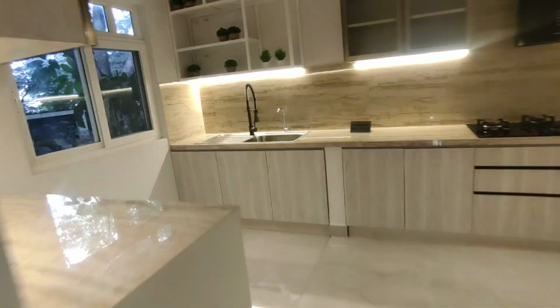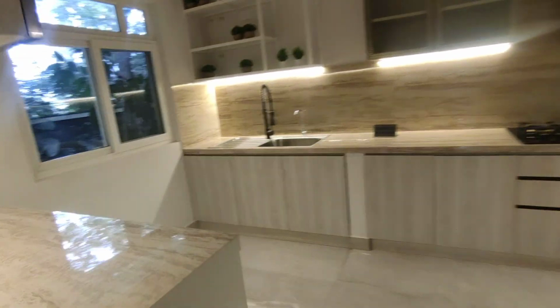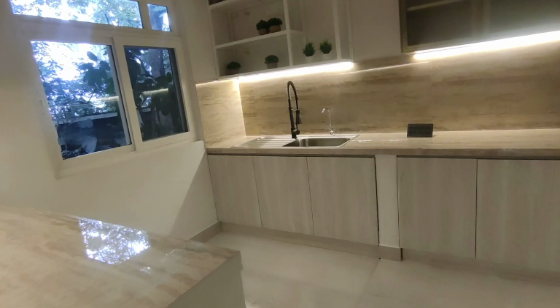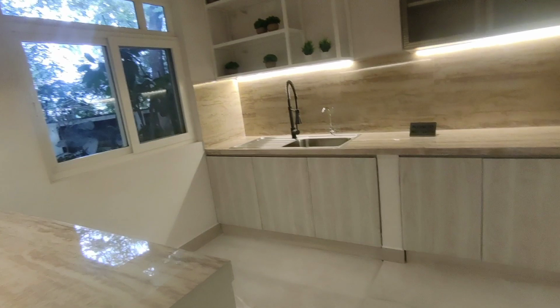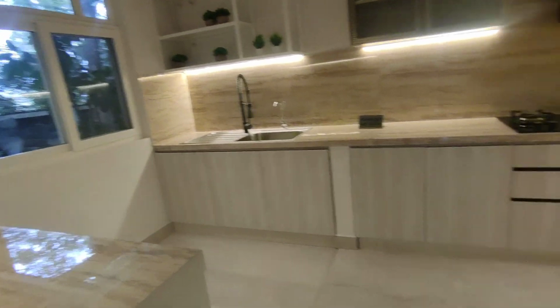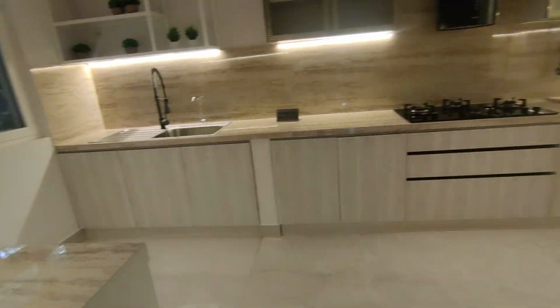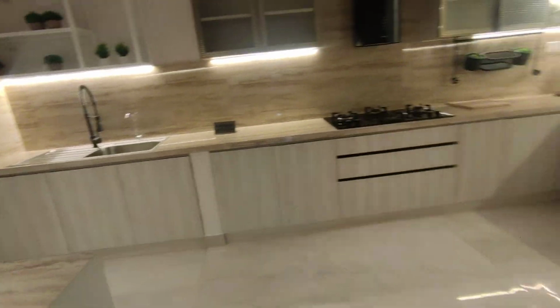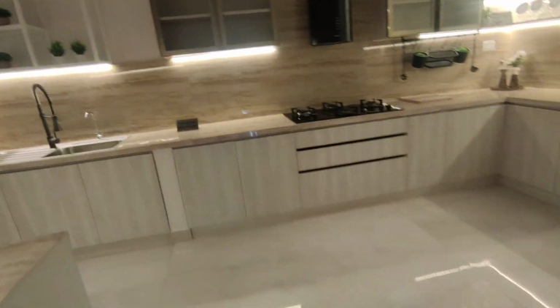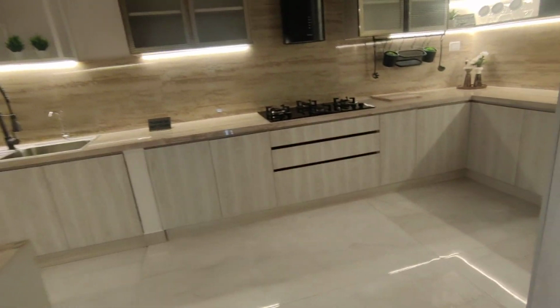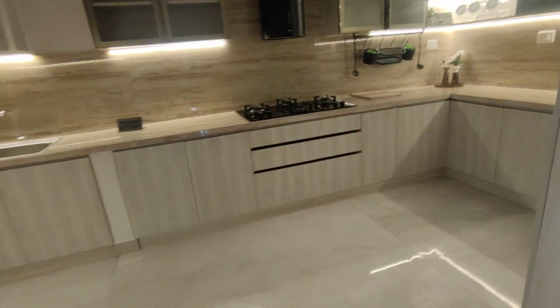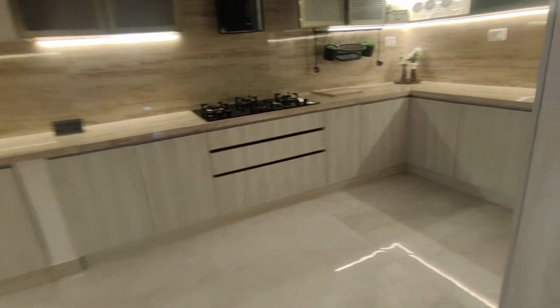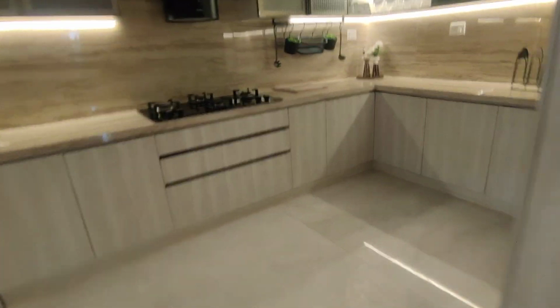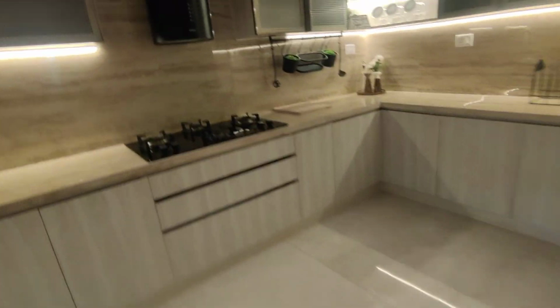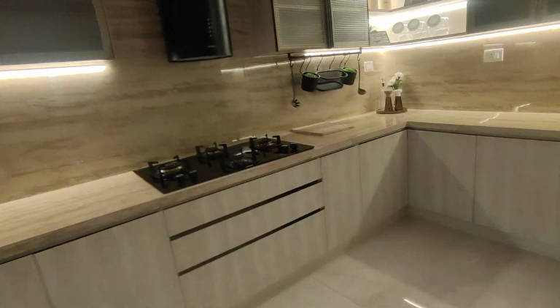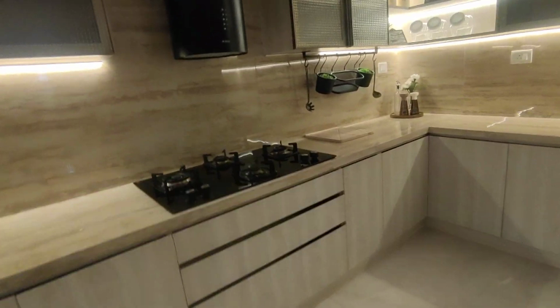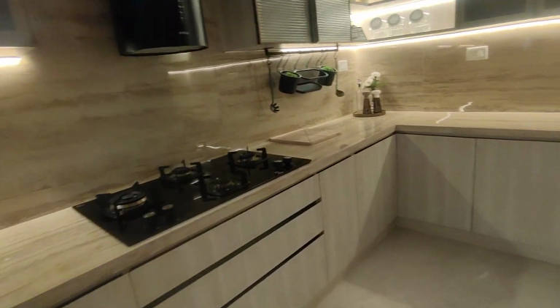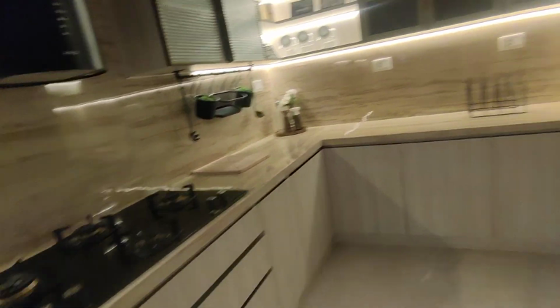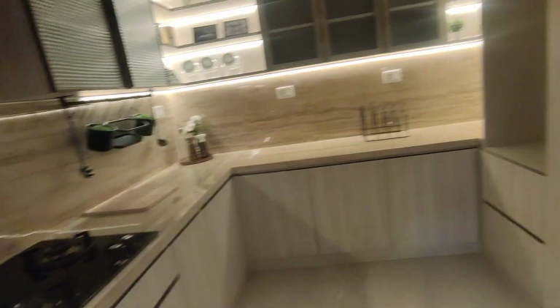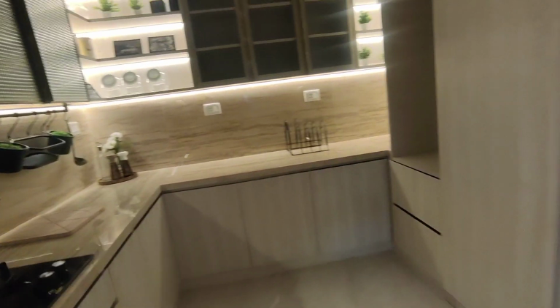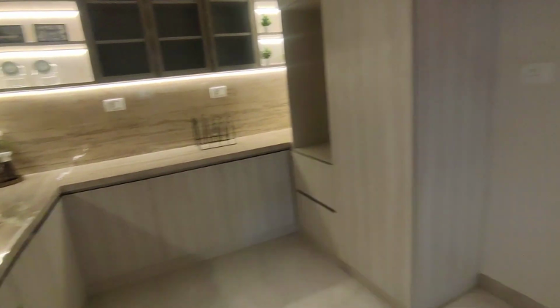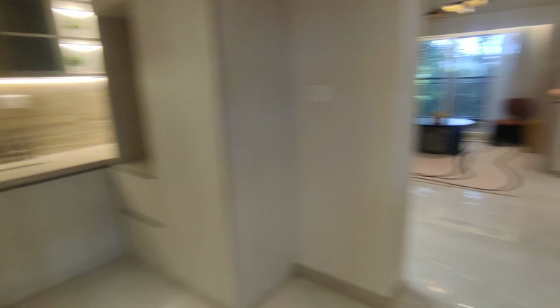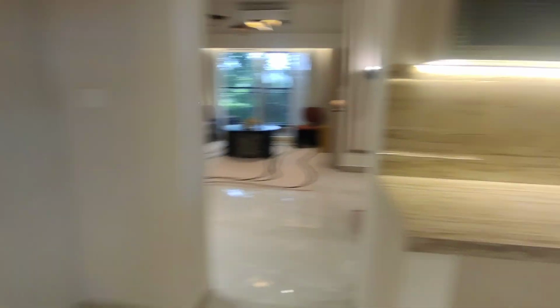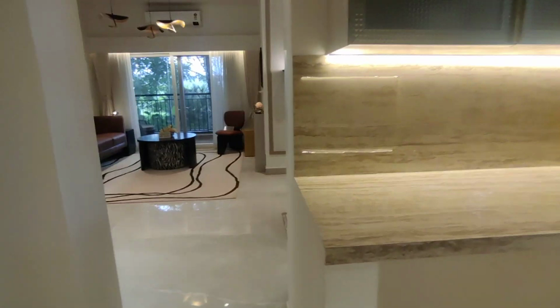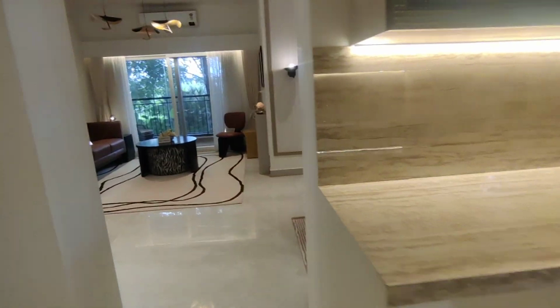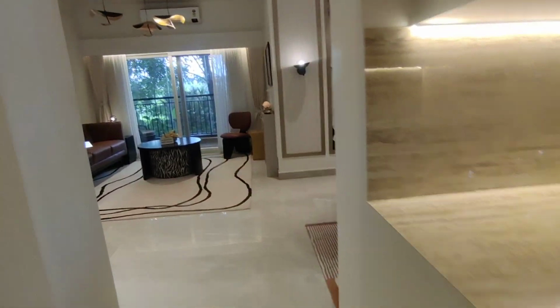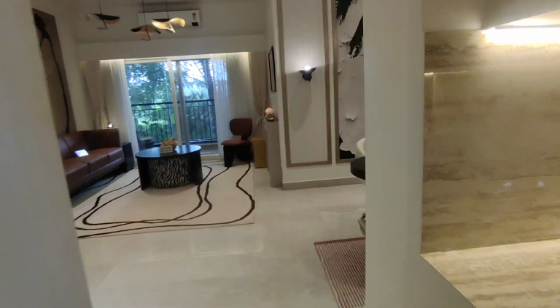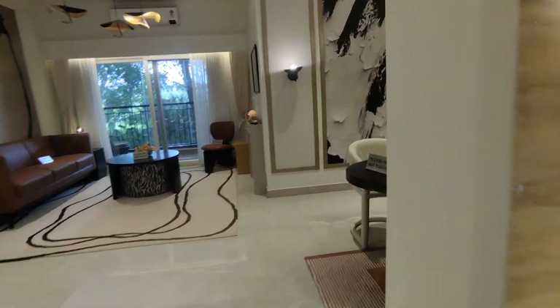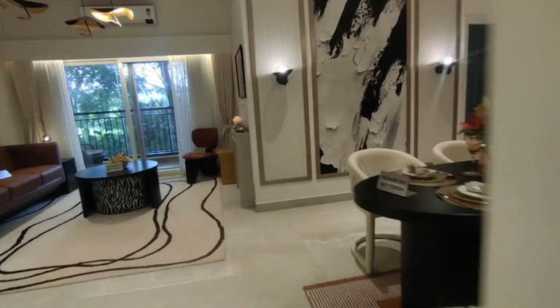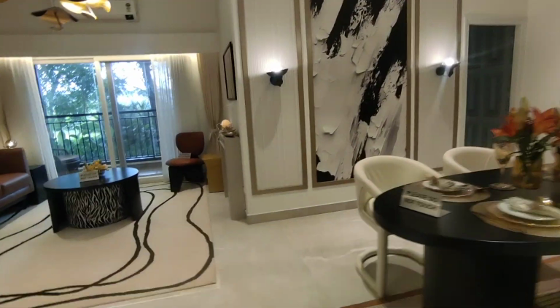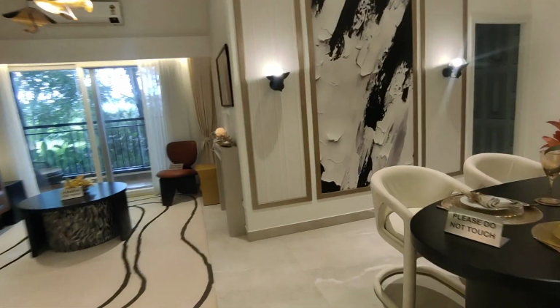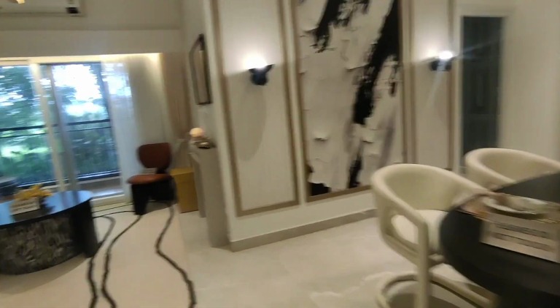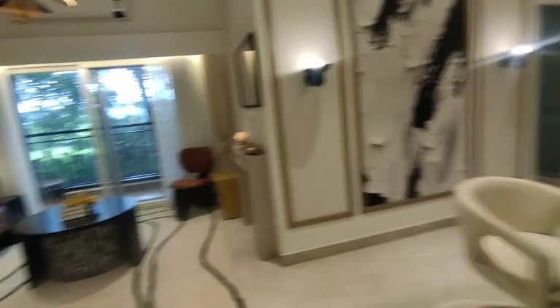There is a good-sized kitchen with parallel counters, and the utility area is all included within this space.